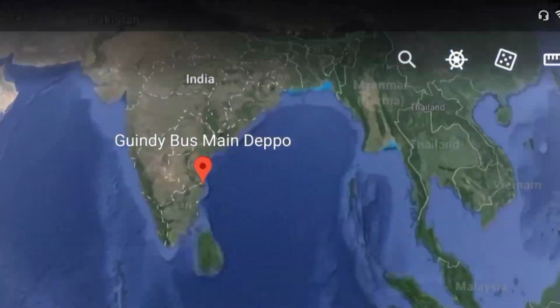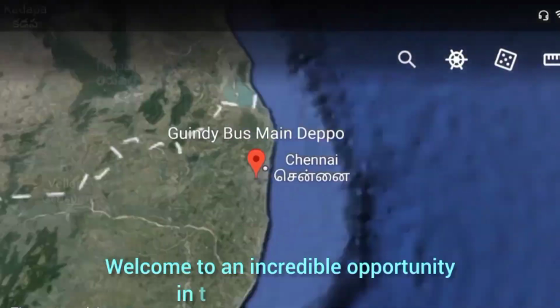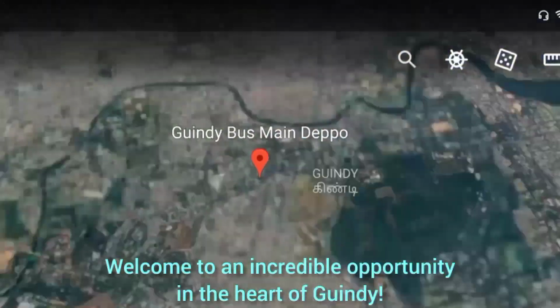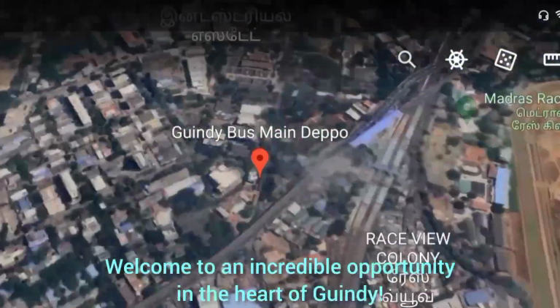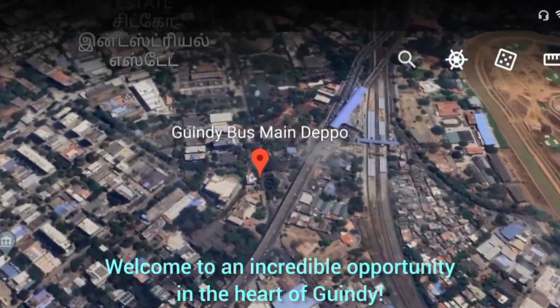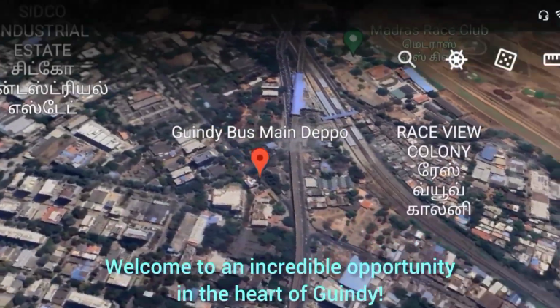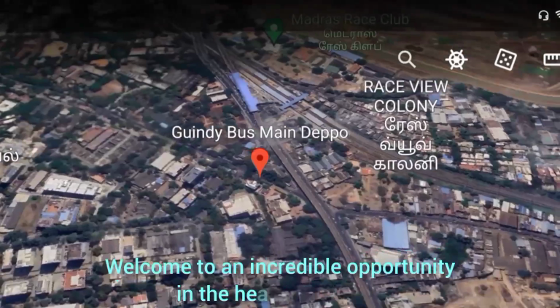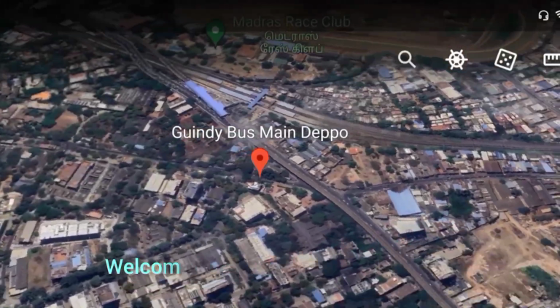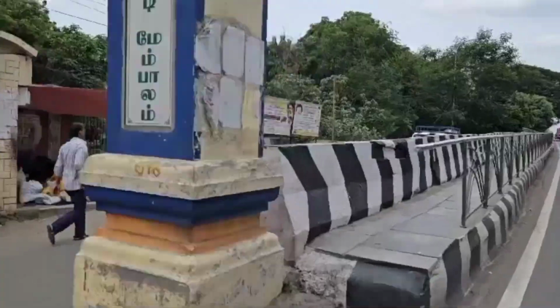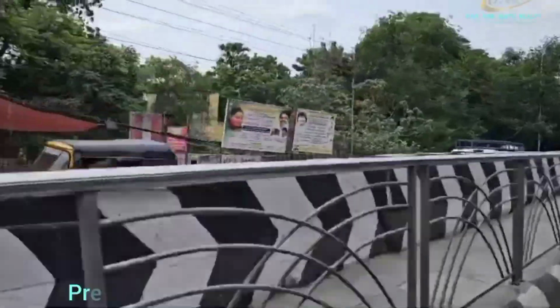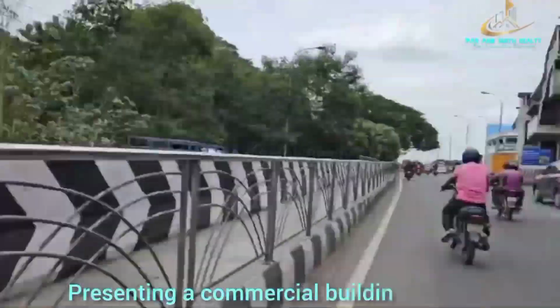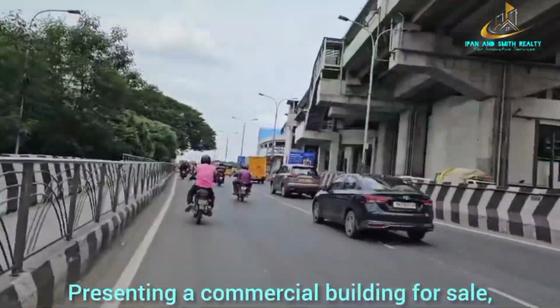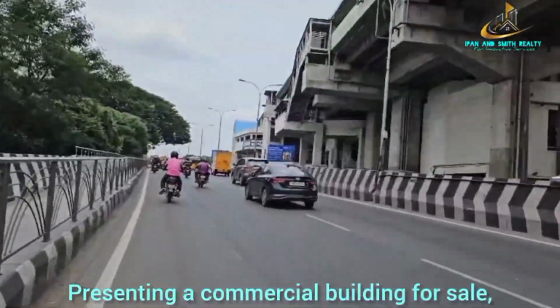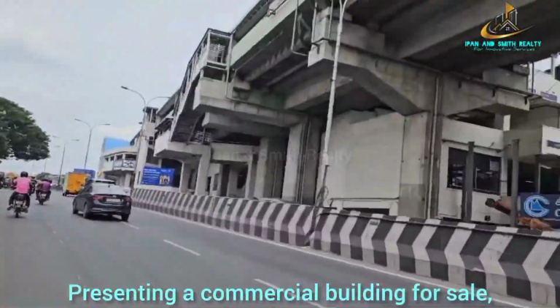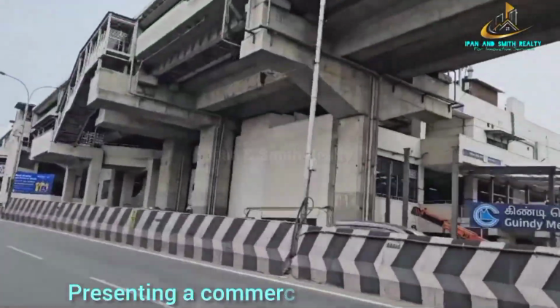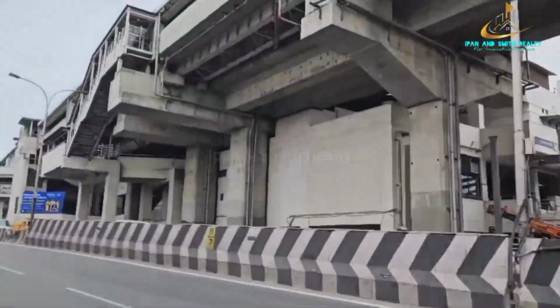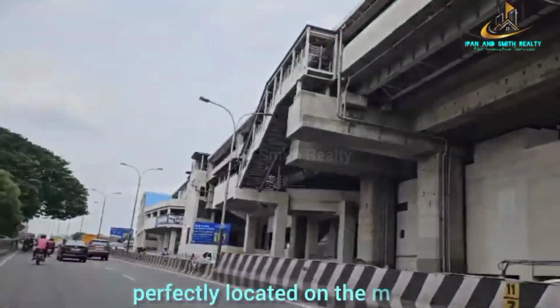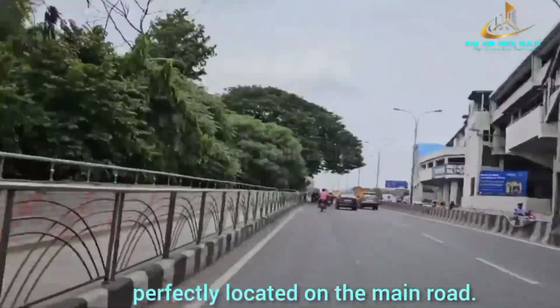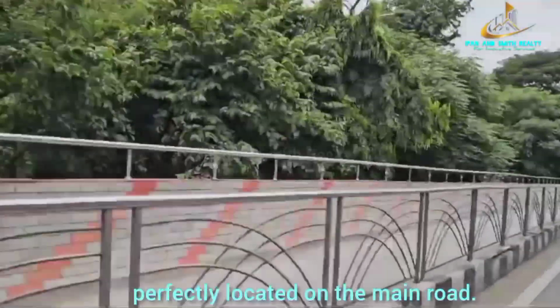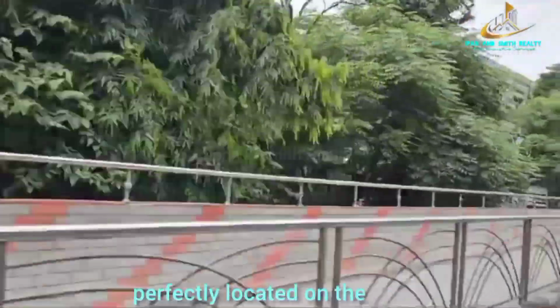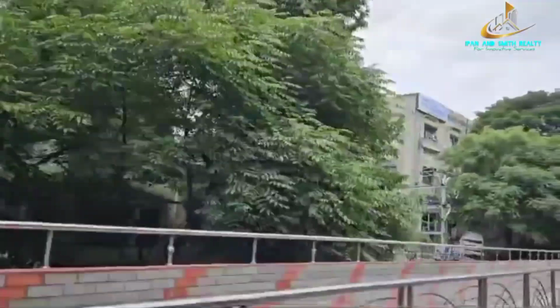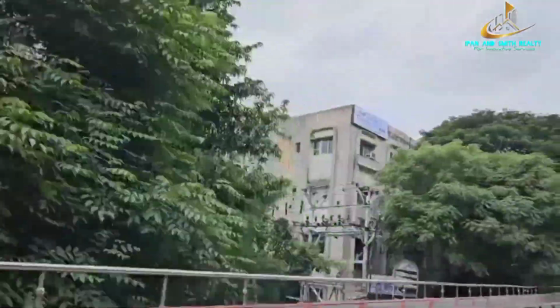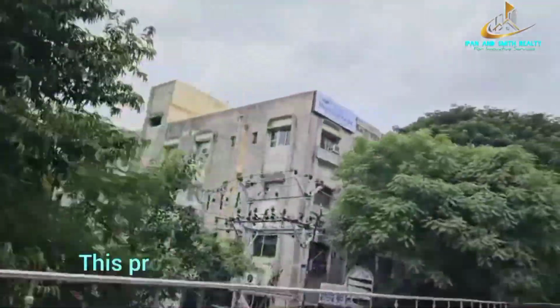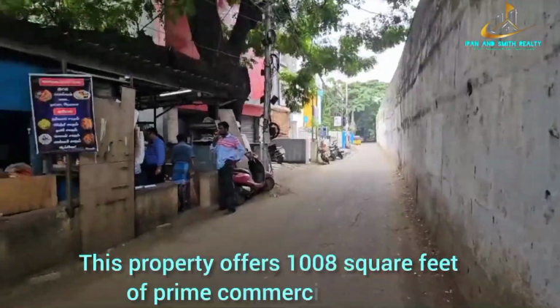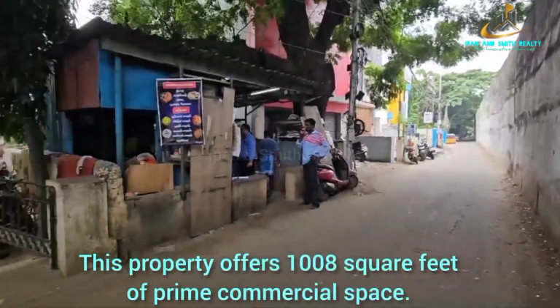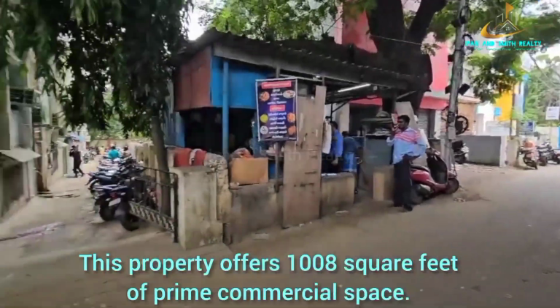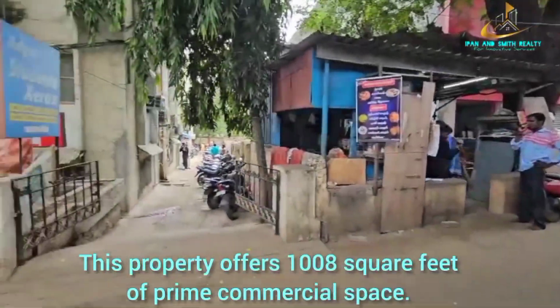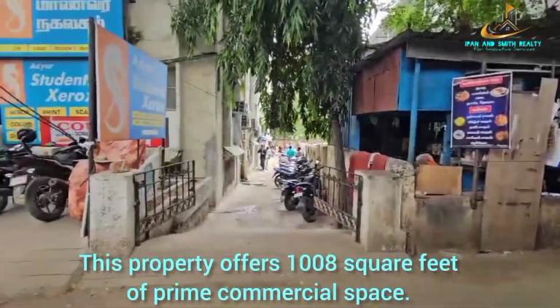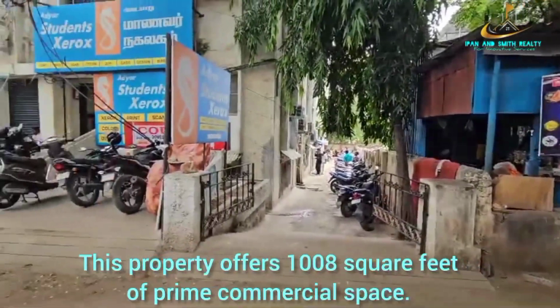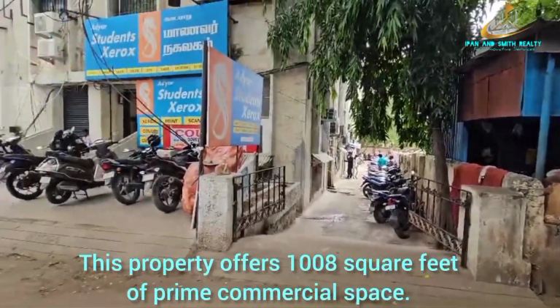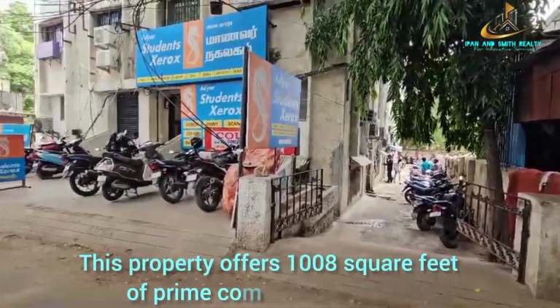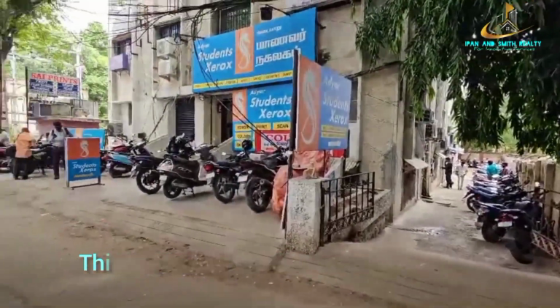Welcome to an incredible opportunity in the heart of Gindi, presenting a commercial building for sale, perfectly located on the main road. This property offers 1,008 square feet of prime commercial space.